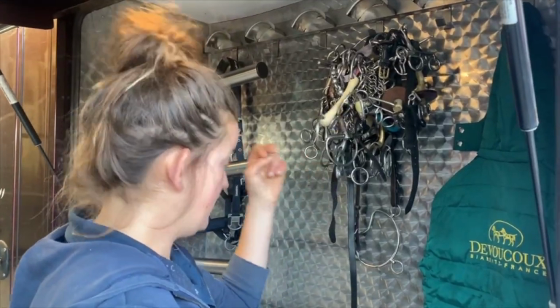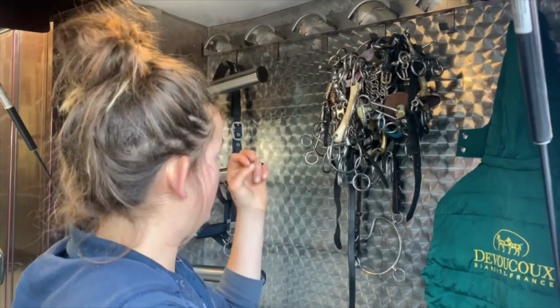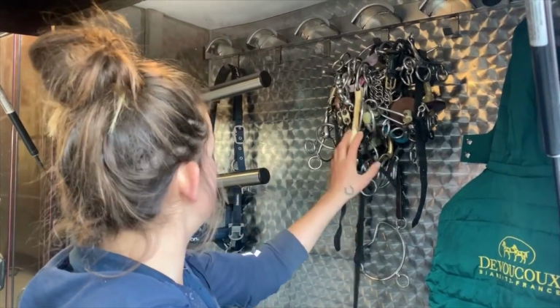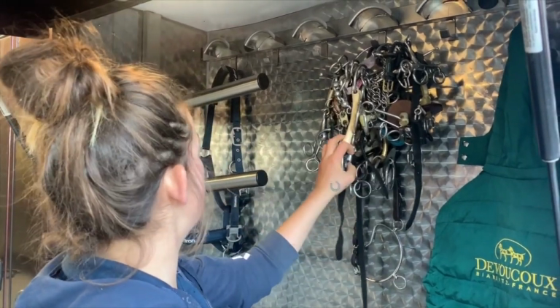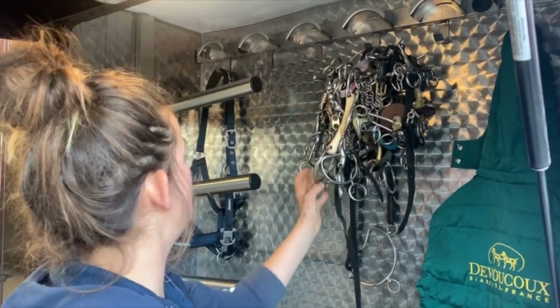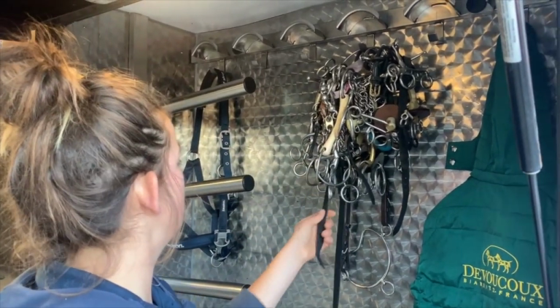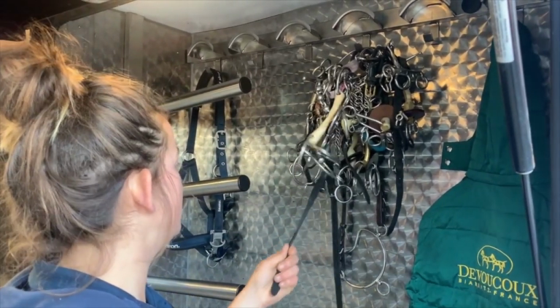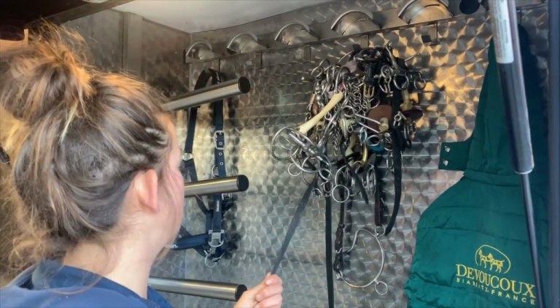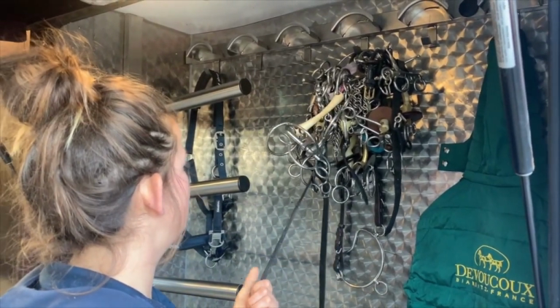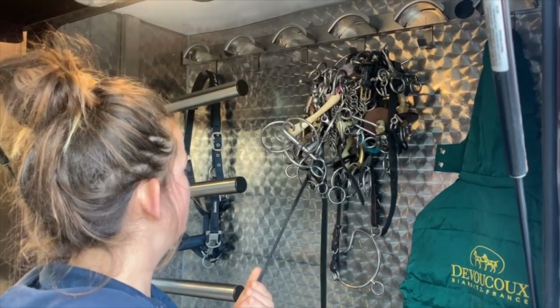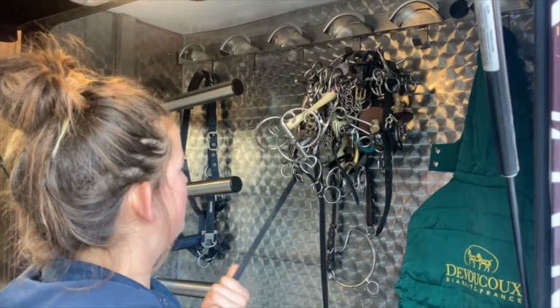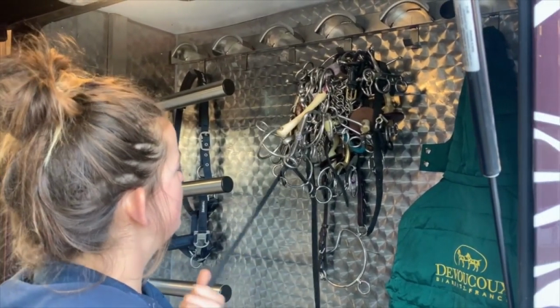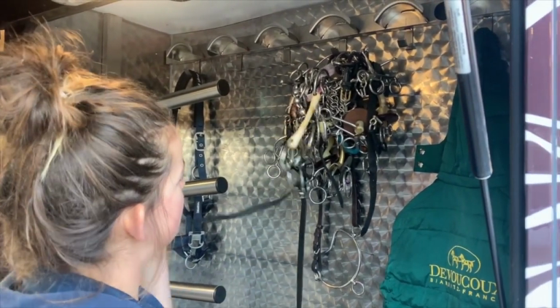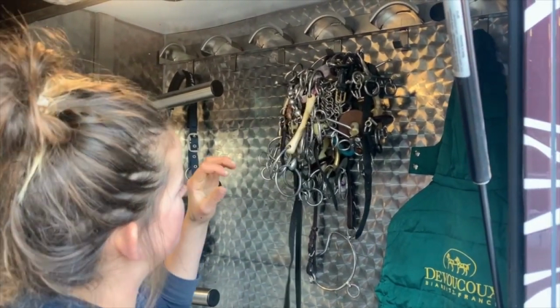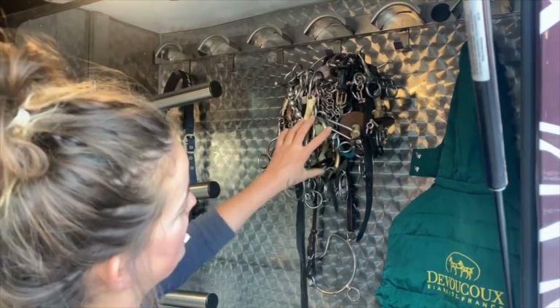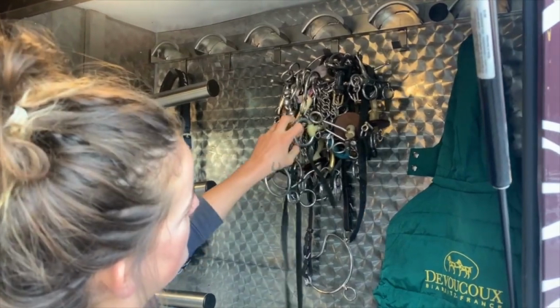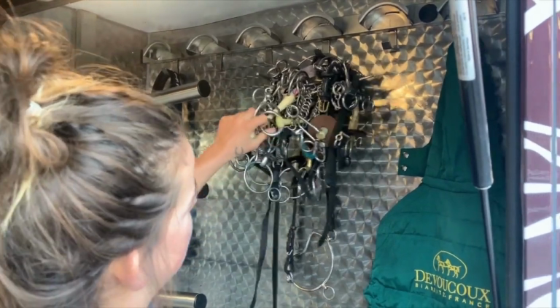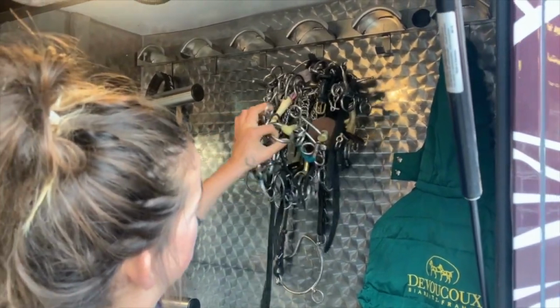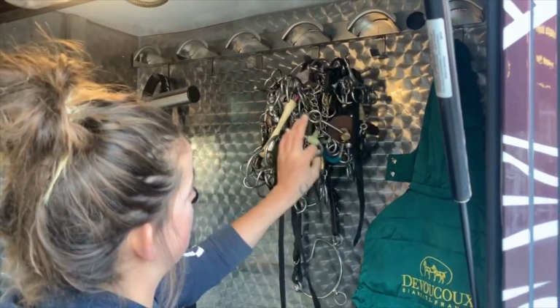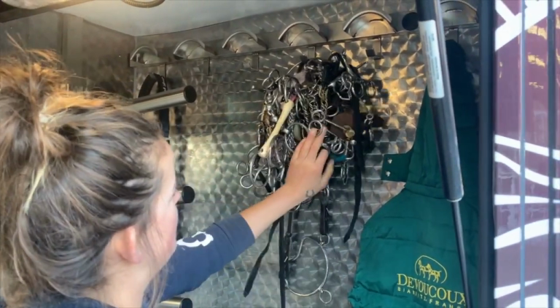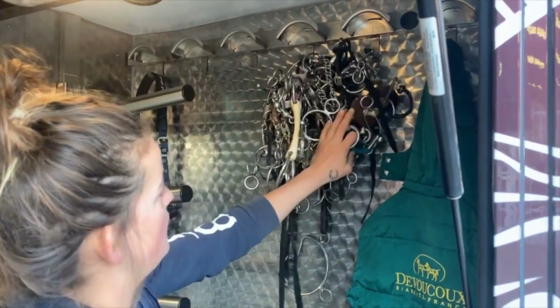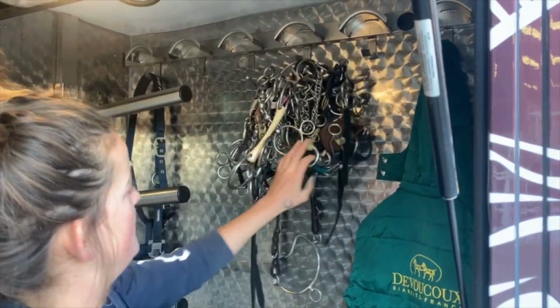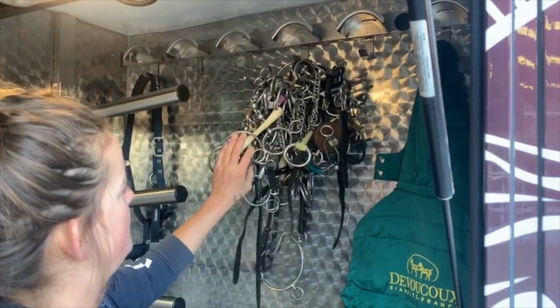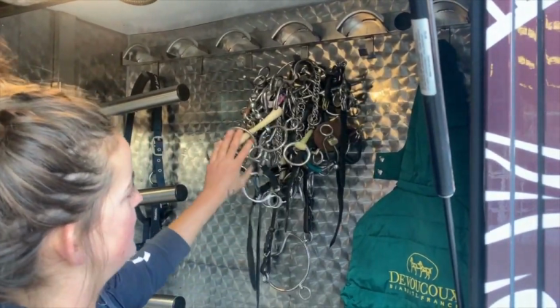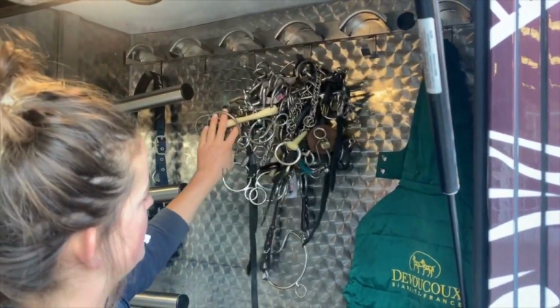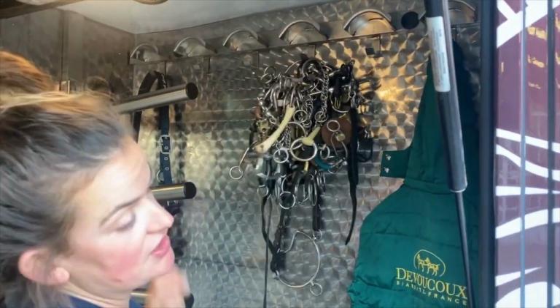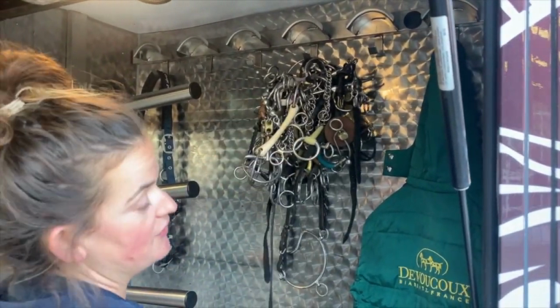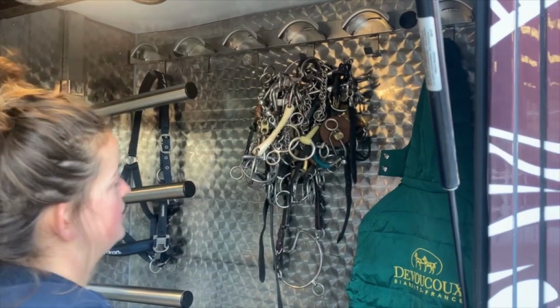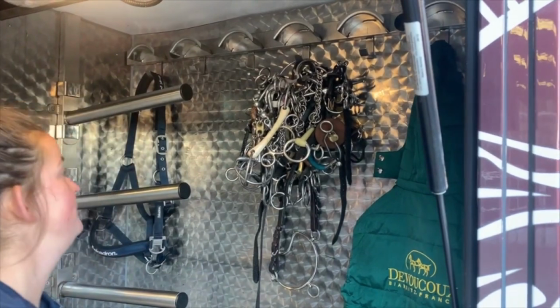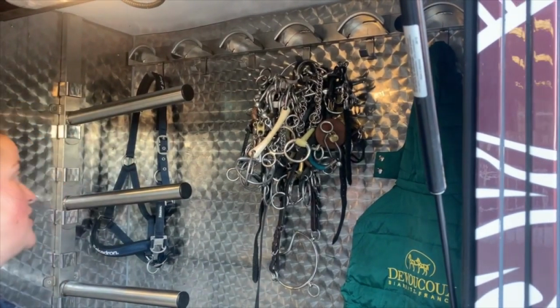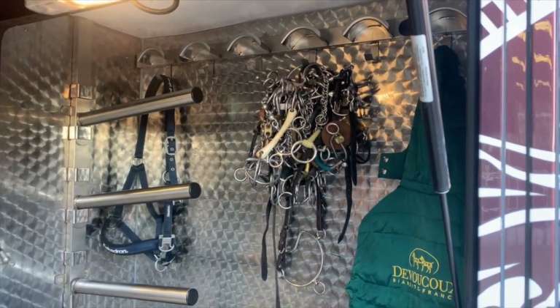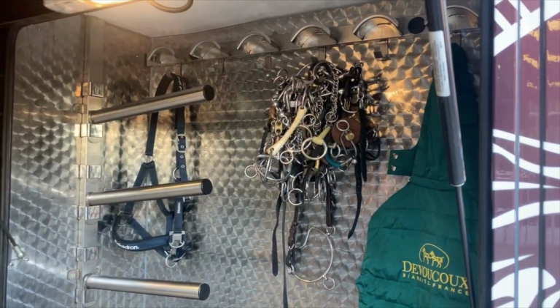This I always keep in the truck or in the tack locker for shows, just in case you need to change a bit, because you never know what might happen. So pretty much she has every bit choice there that you could possibly want.